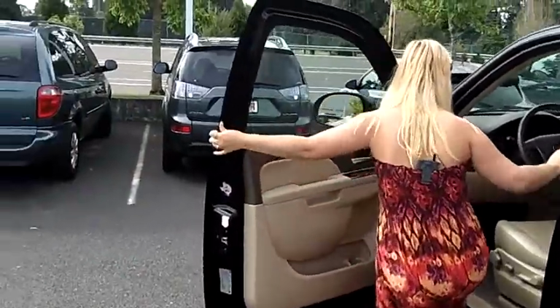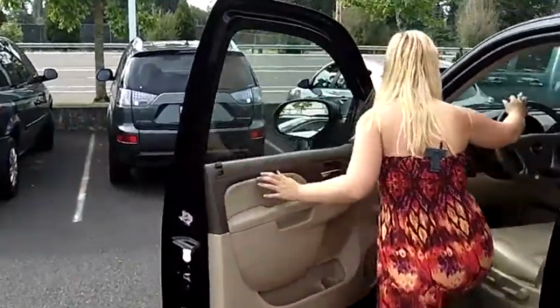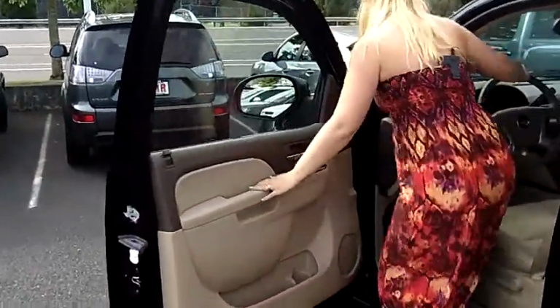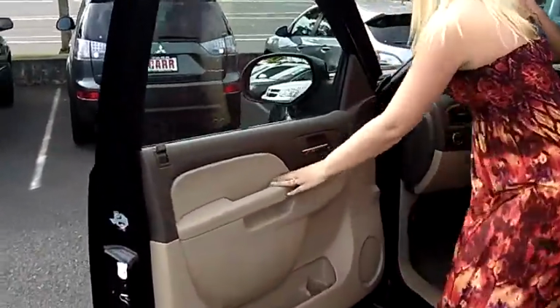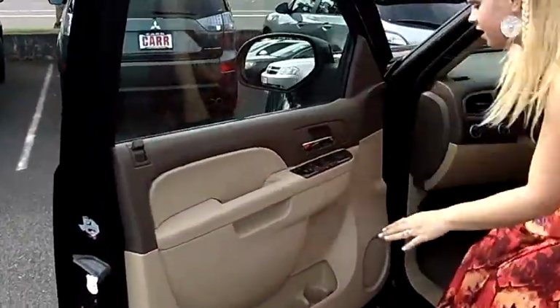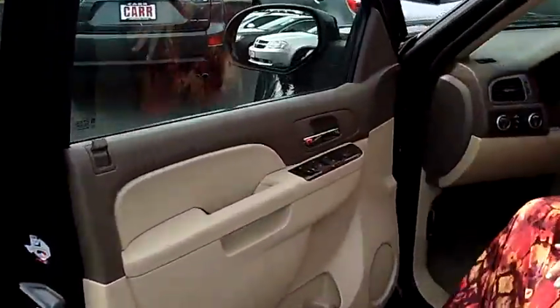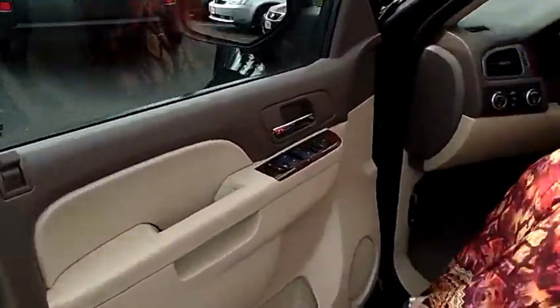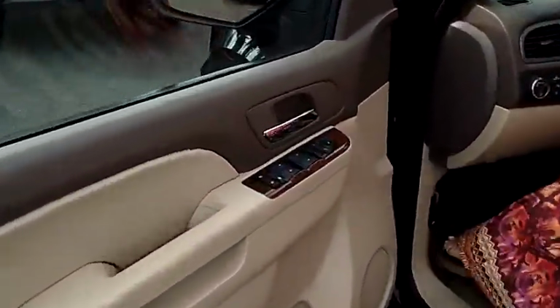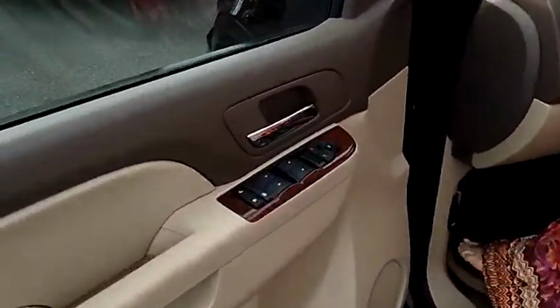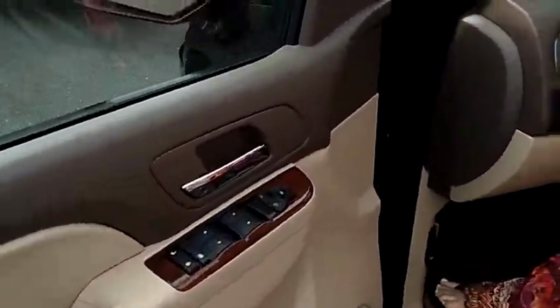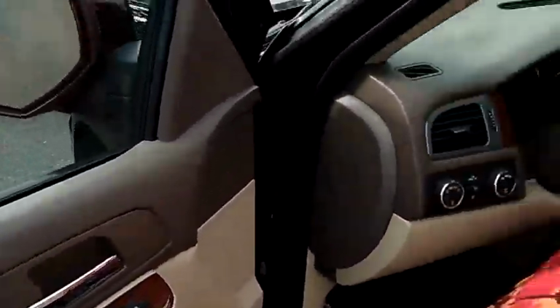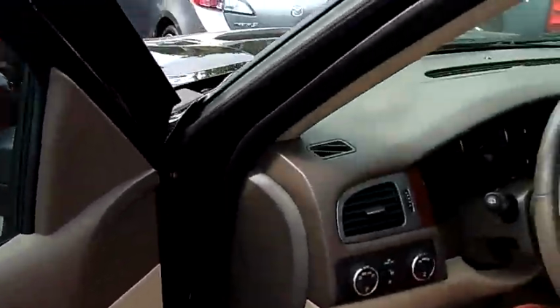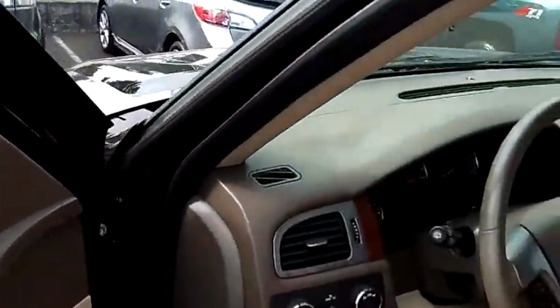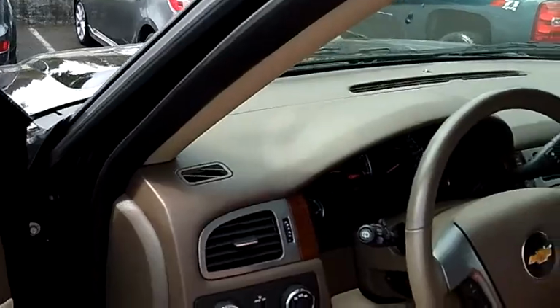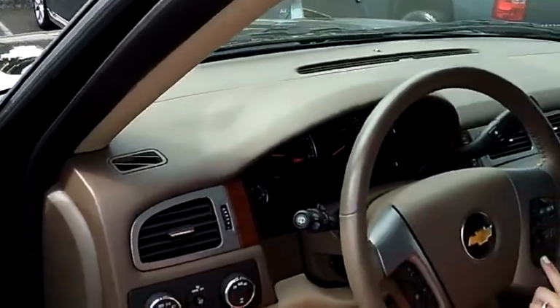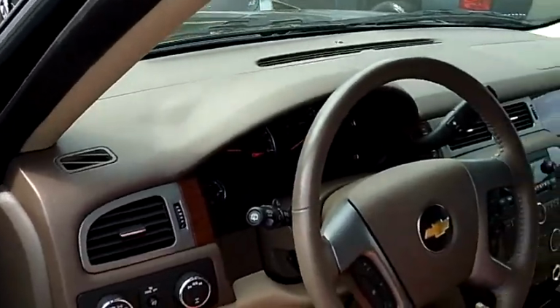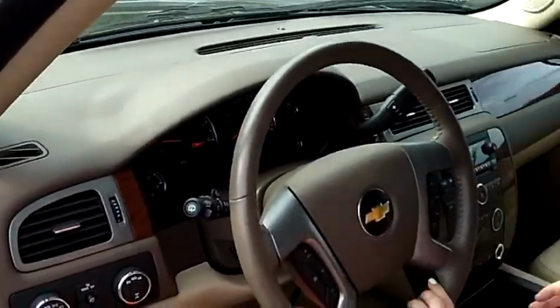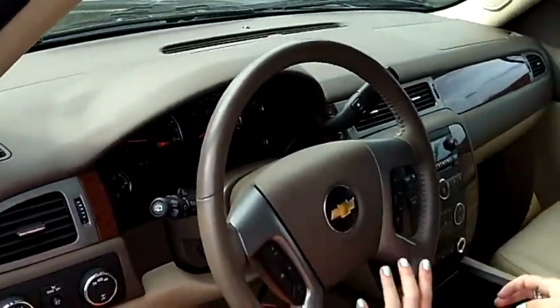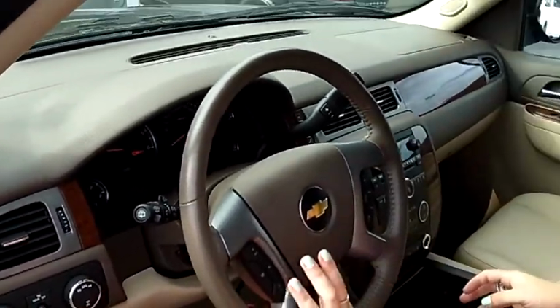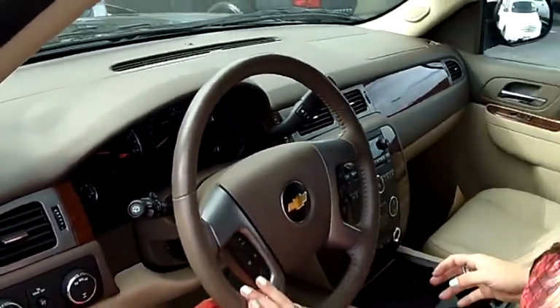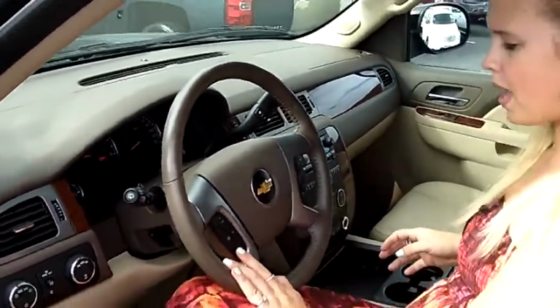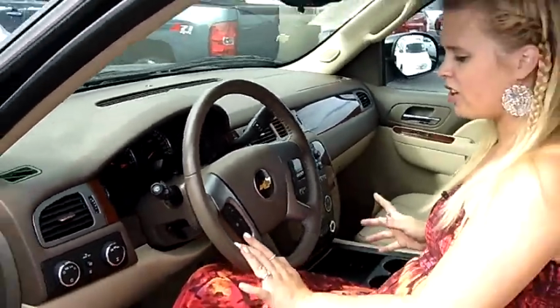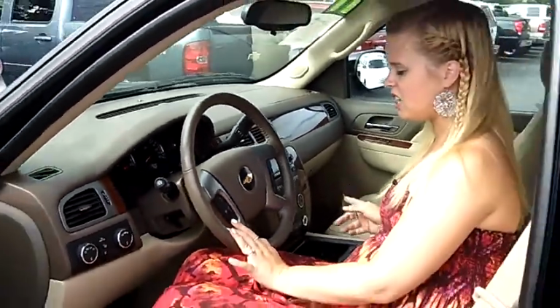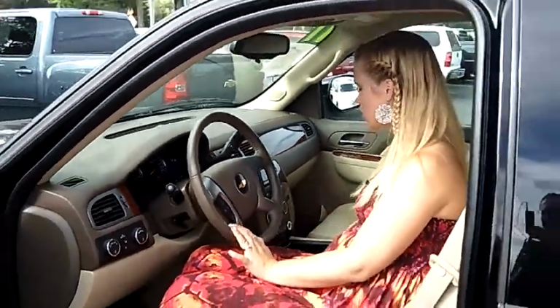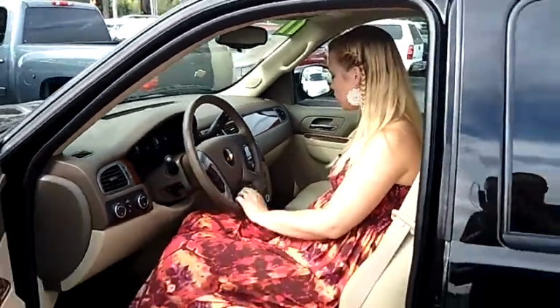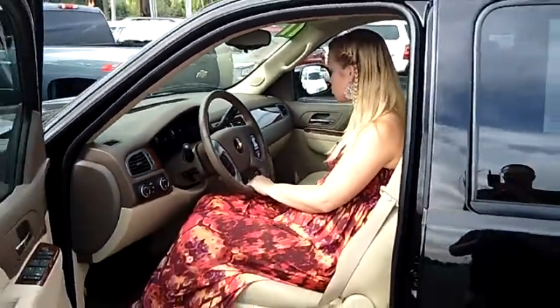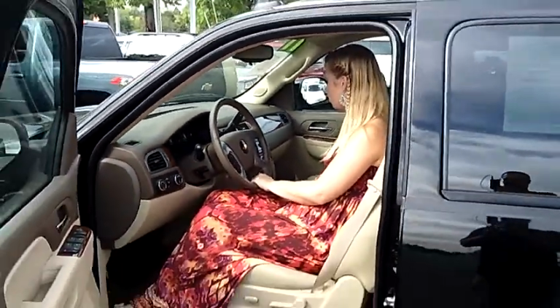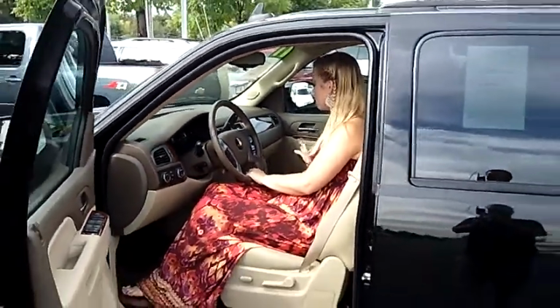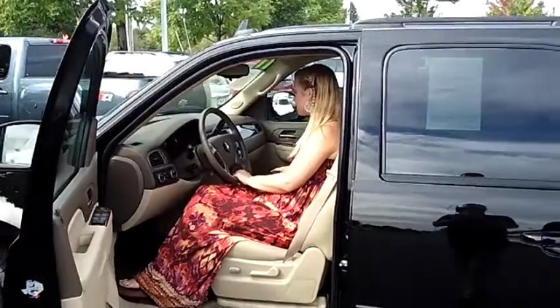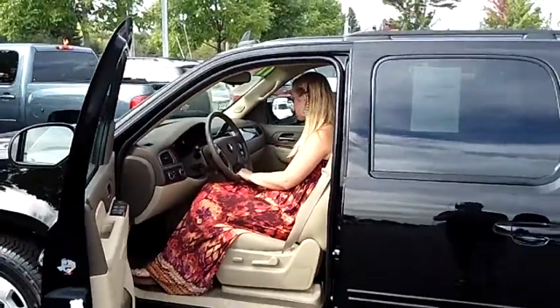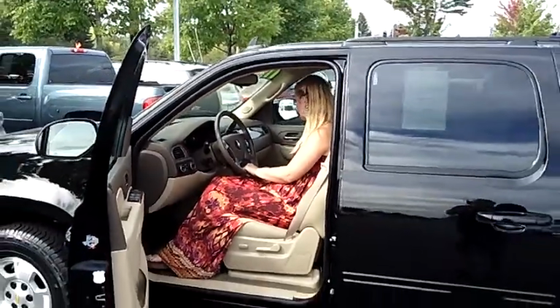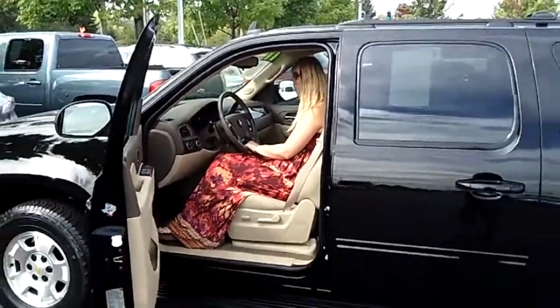Coming up here, we have automatic windows and door locks, as well as air conditioning and Bluetooth here on the steering wheel. We have the control panels for your stereo and your cruise control, as well as a CD player.